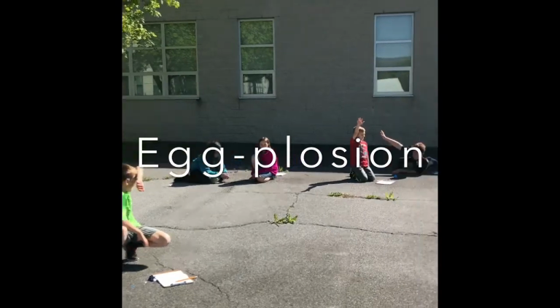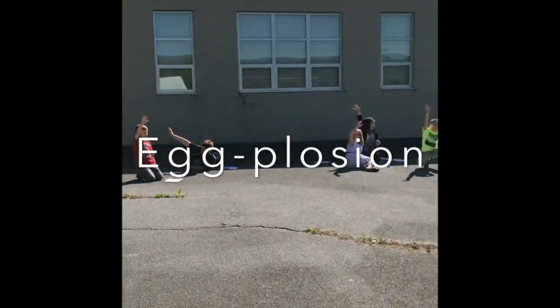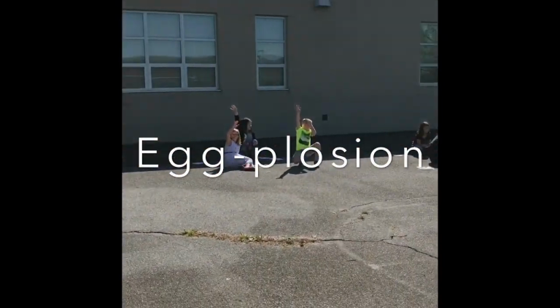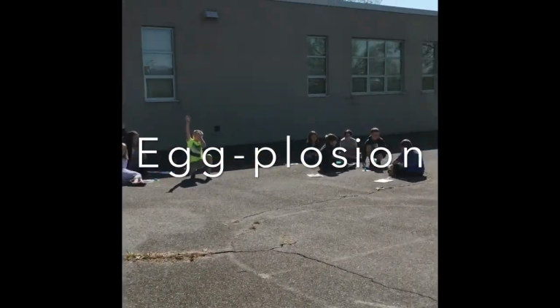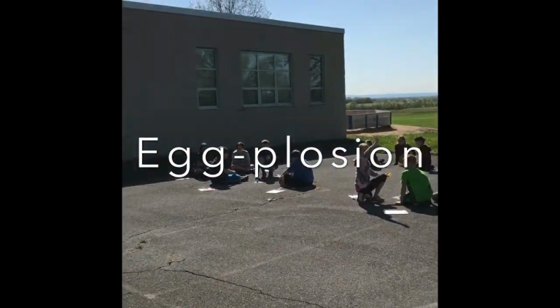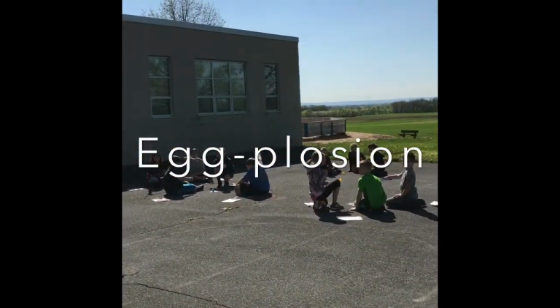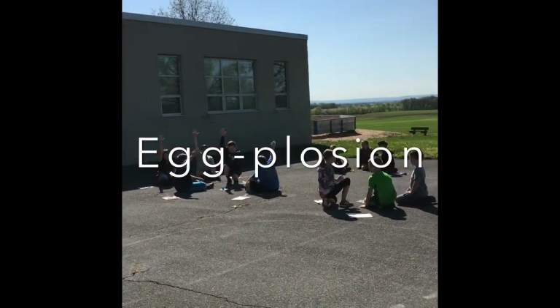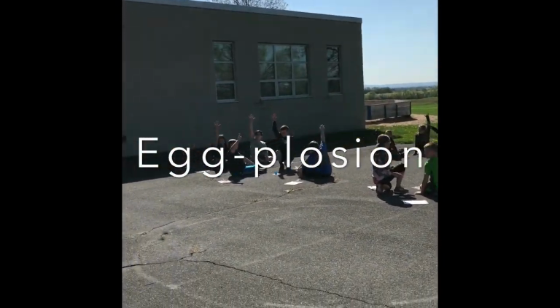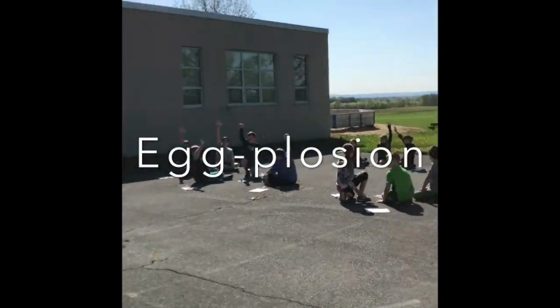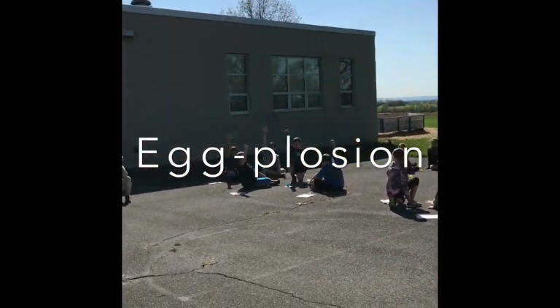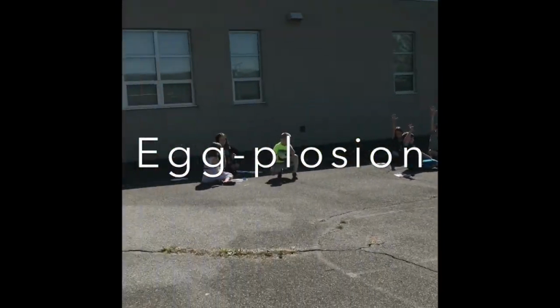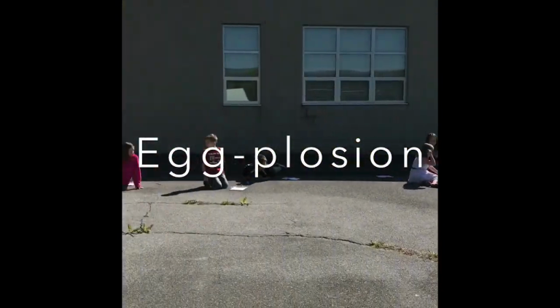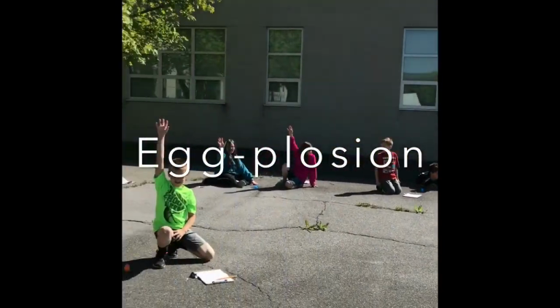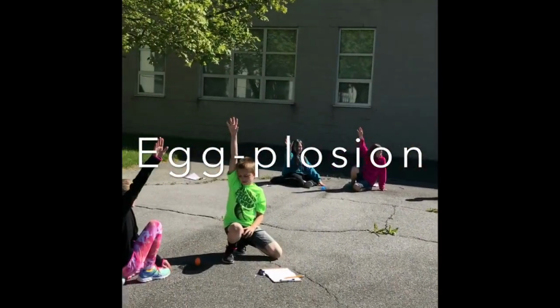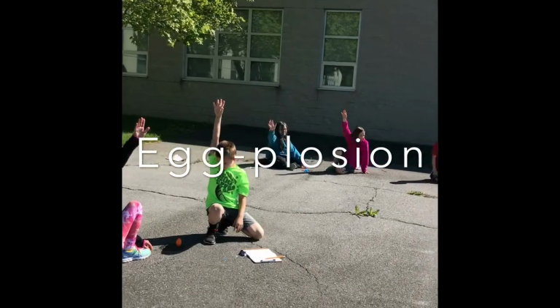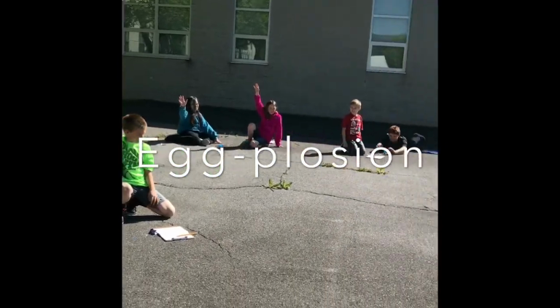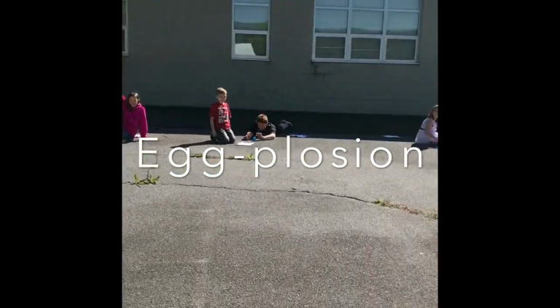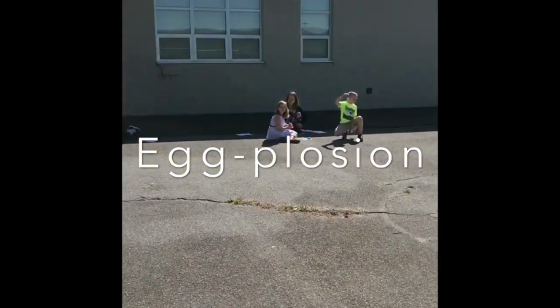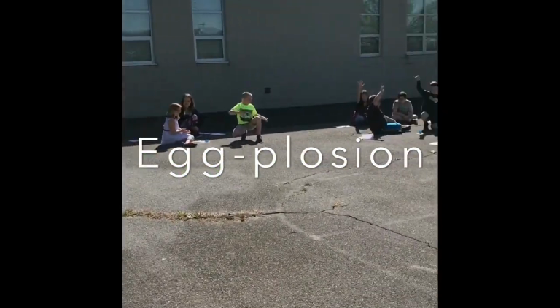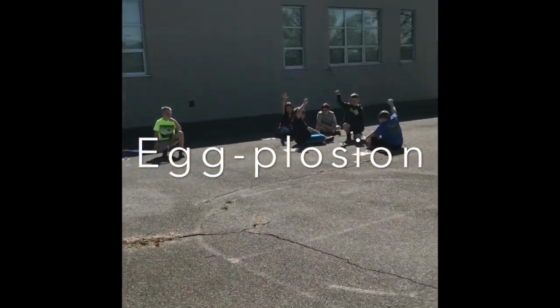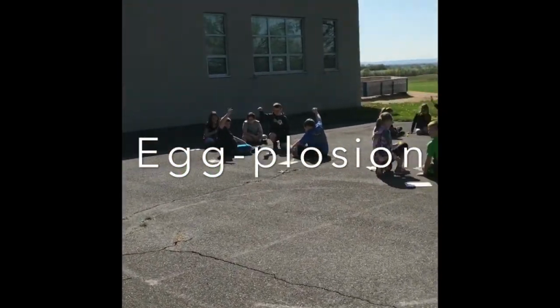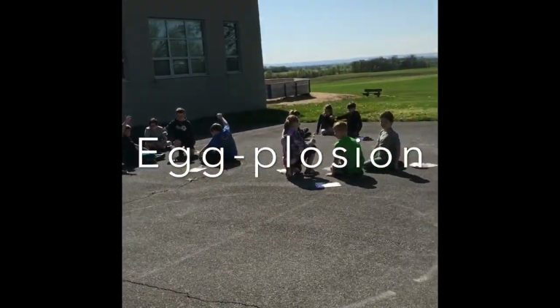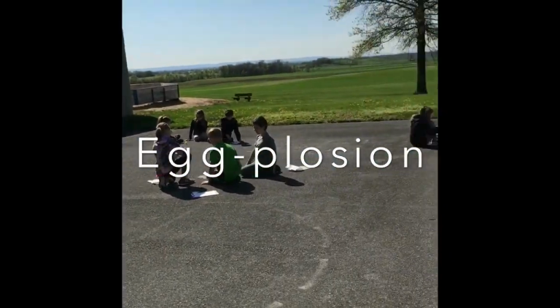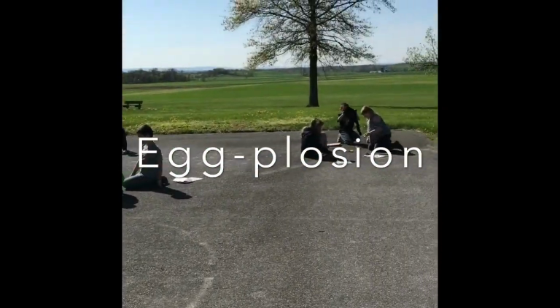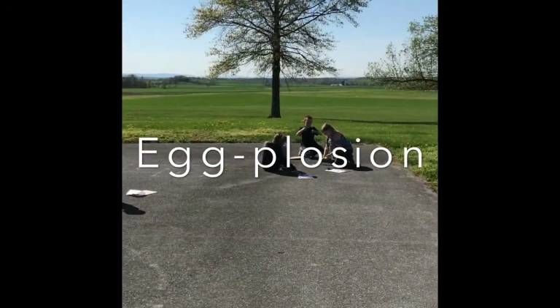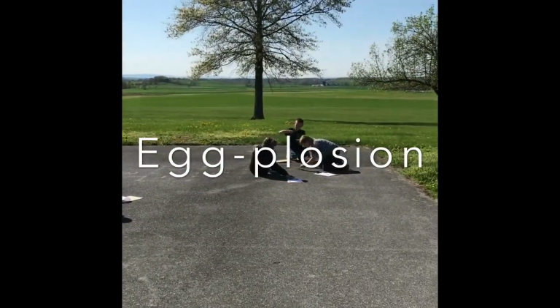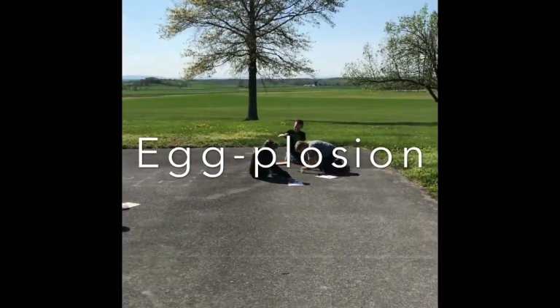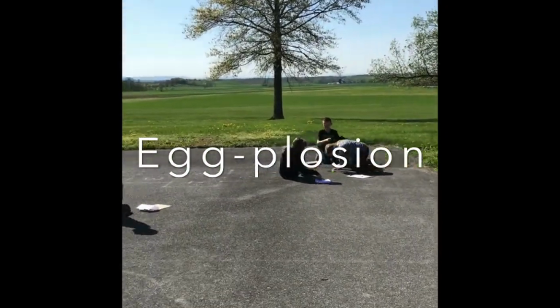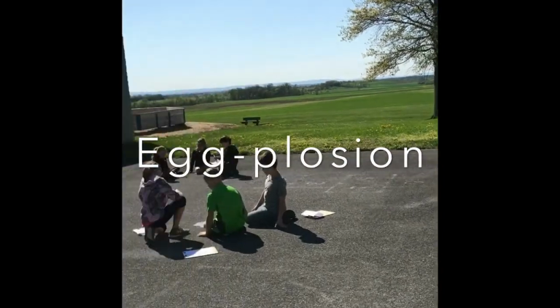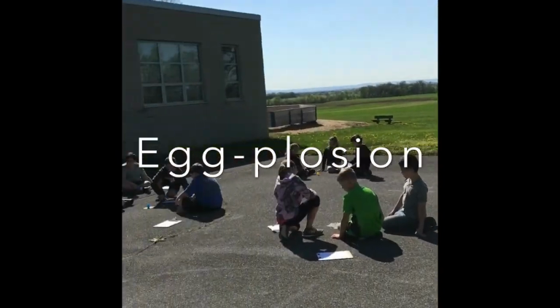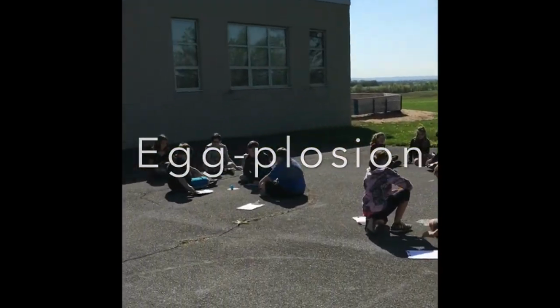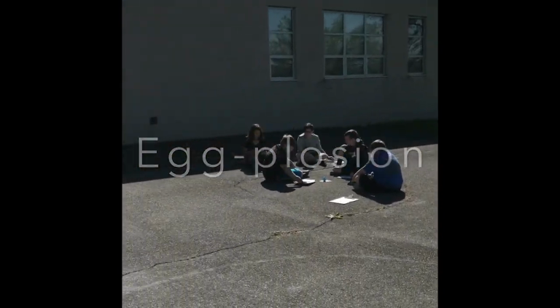Alright, so it looks like half and half. Those who did not pop, I want you to write down why it did not pop. Those of you who did pop, I want you to write down why it did pop.